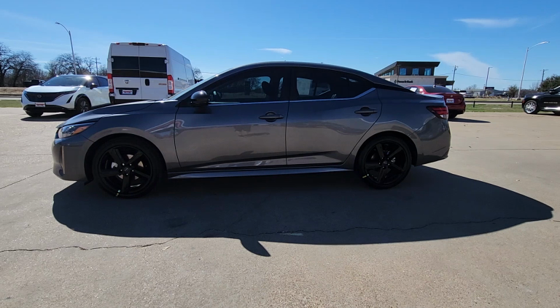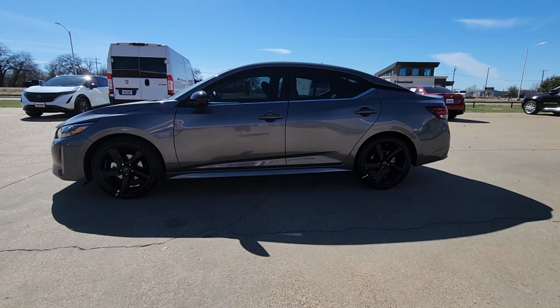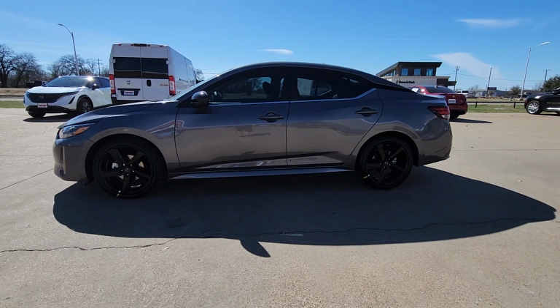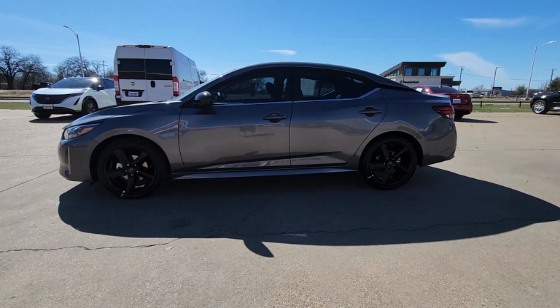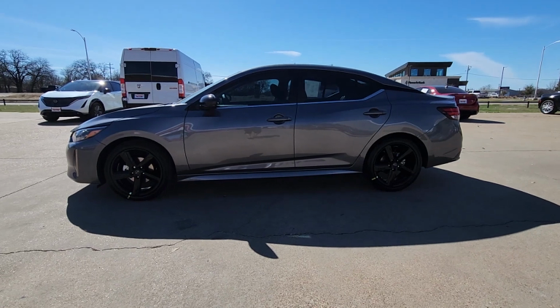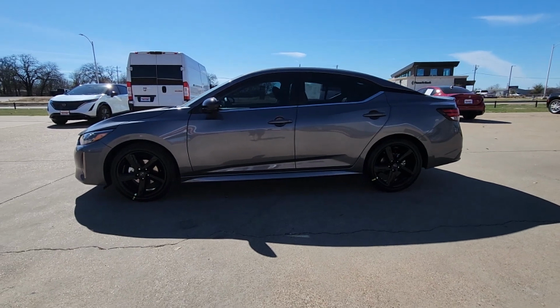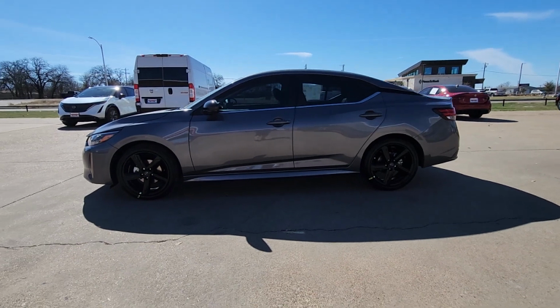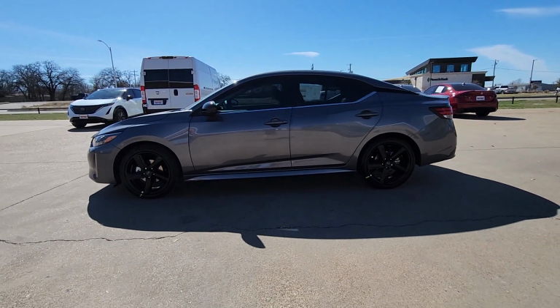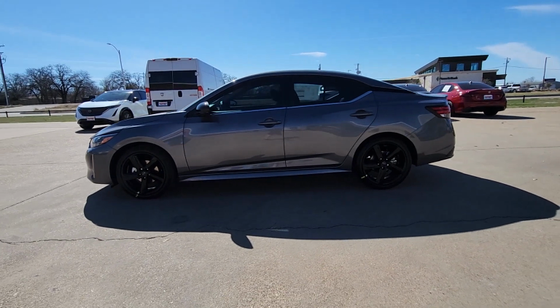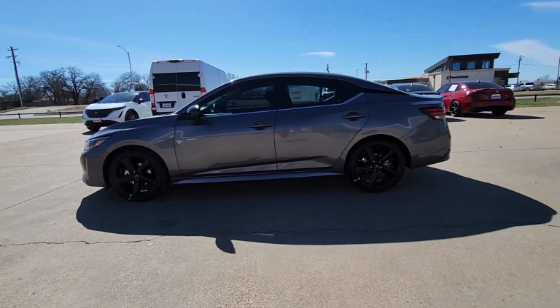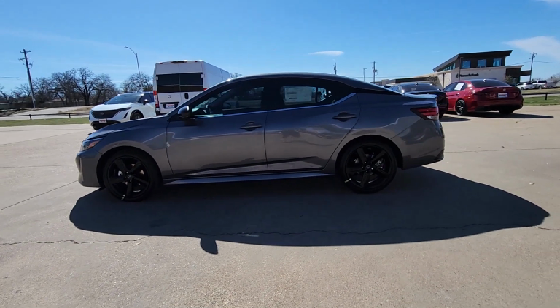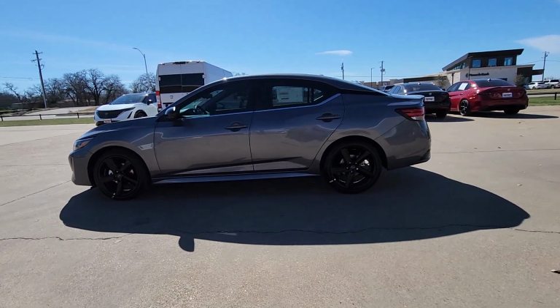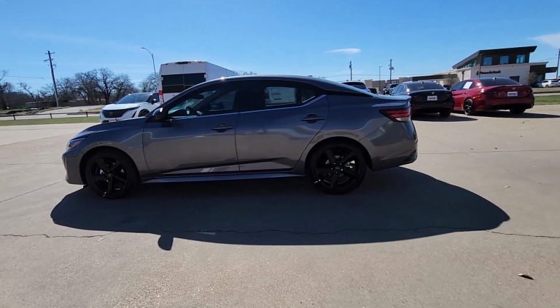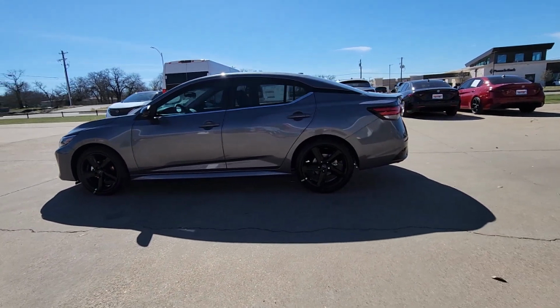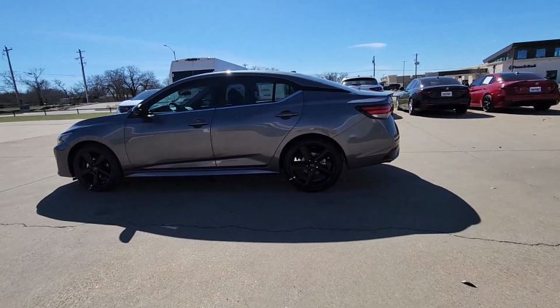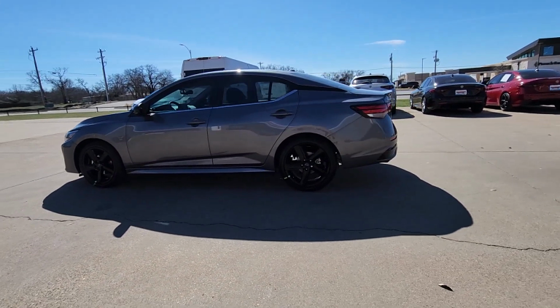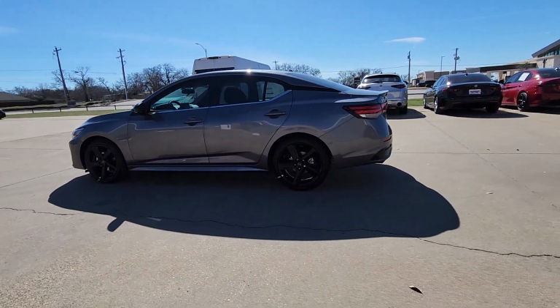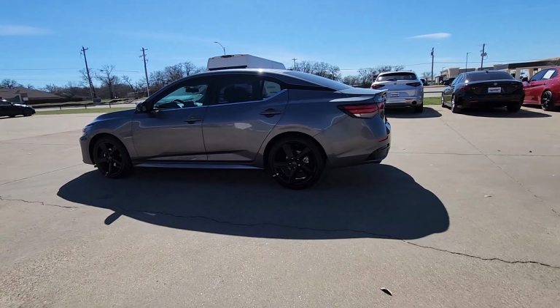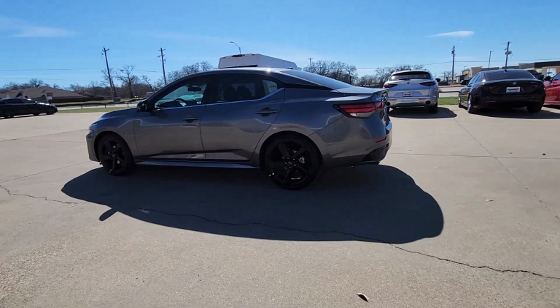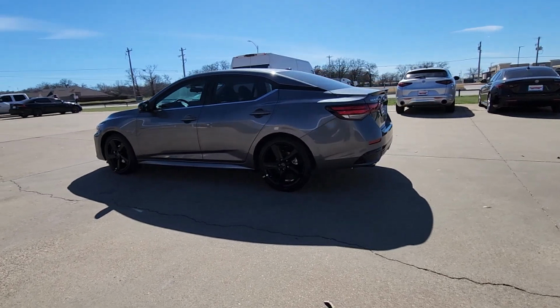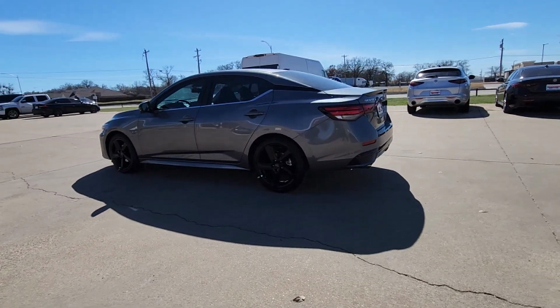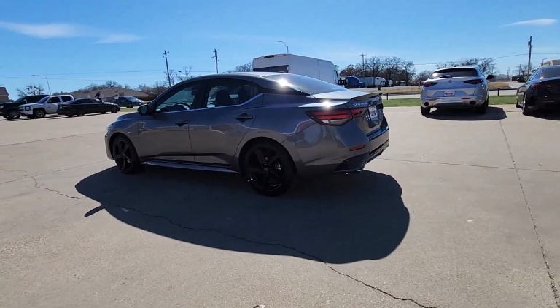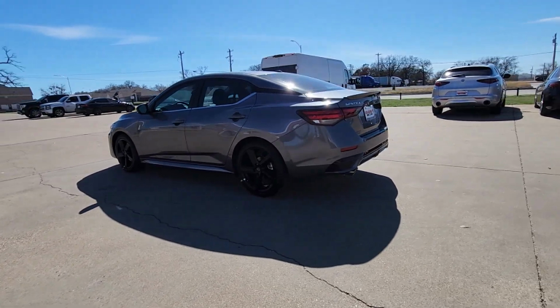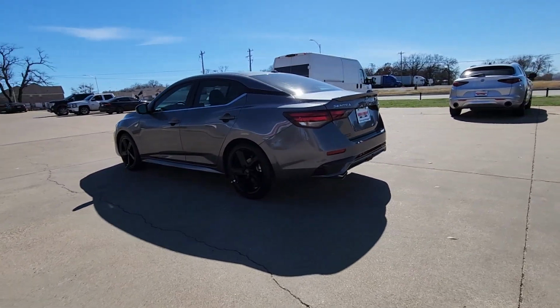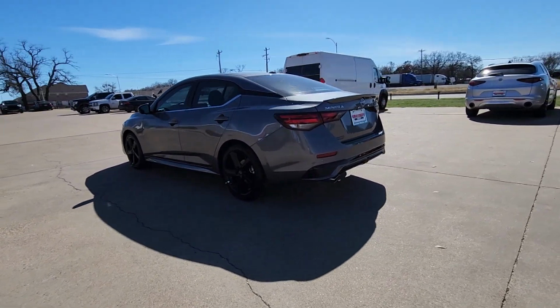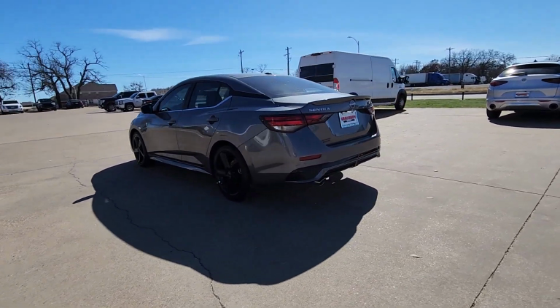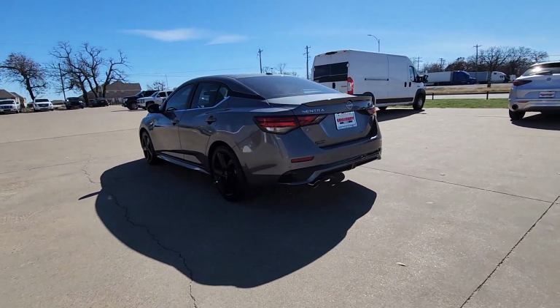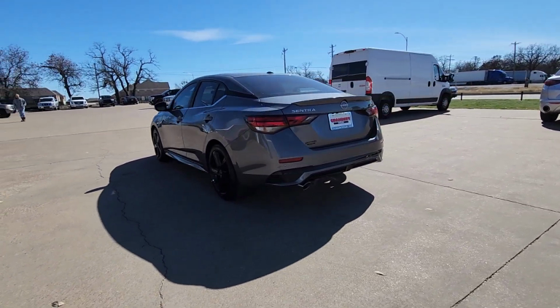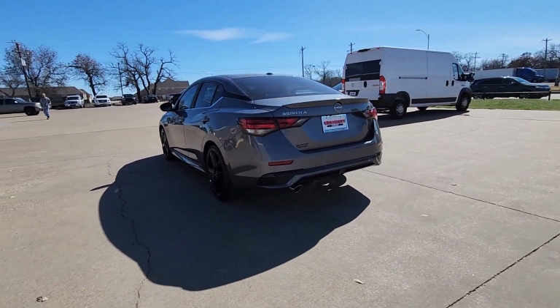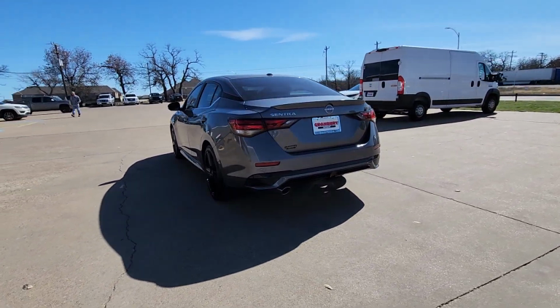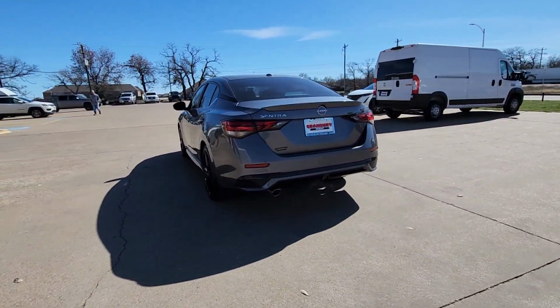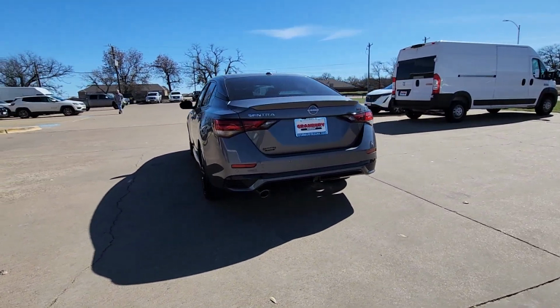Get a feel for the 2024 Nissan Sentra. Comfort, convenience, safety, and fun are all yours in the sleek and spirited Sentra.